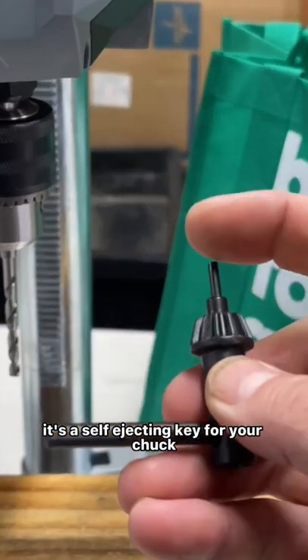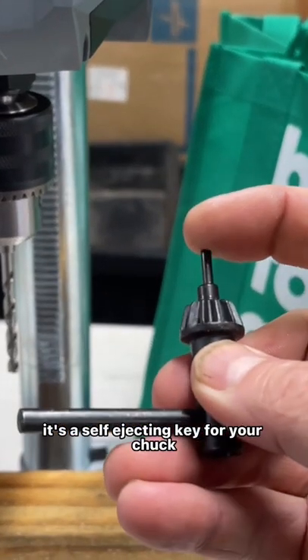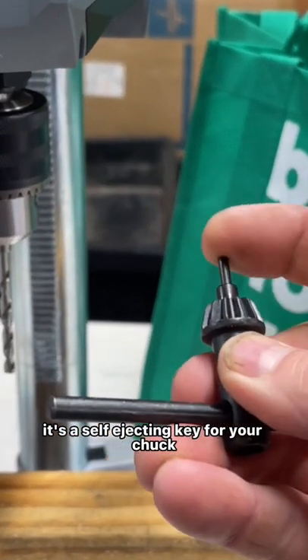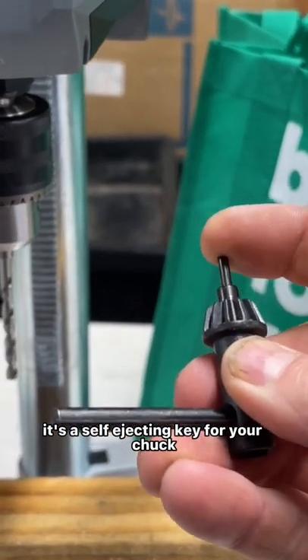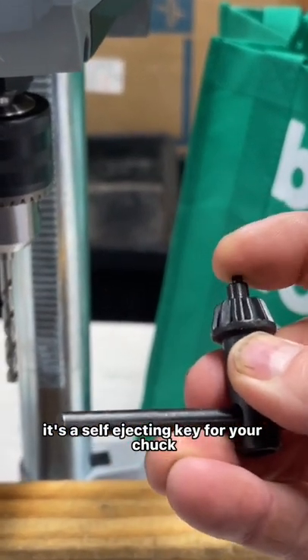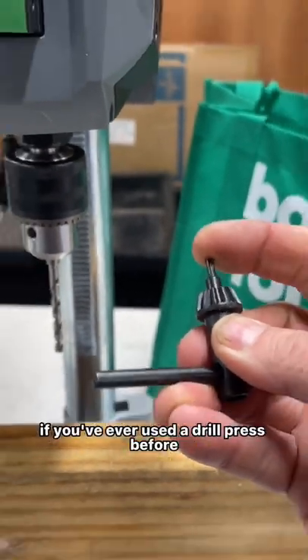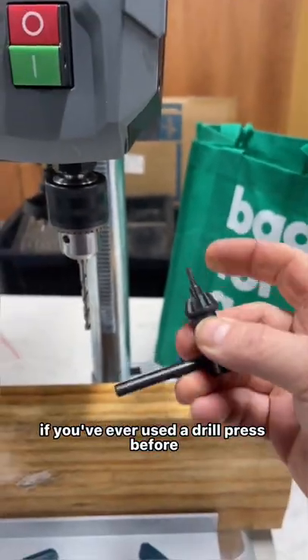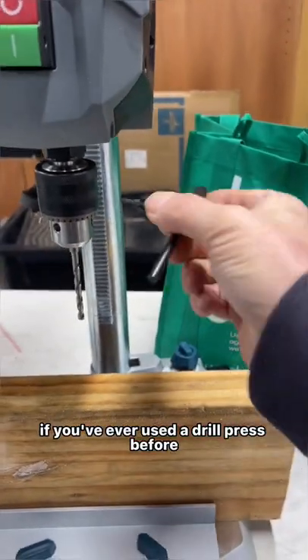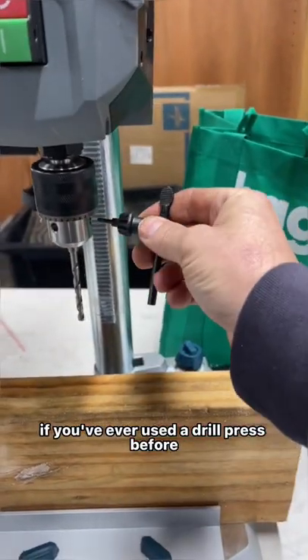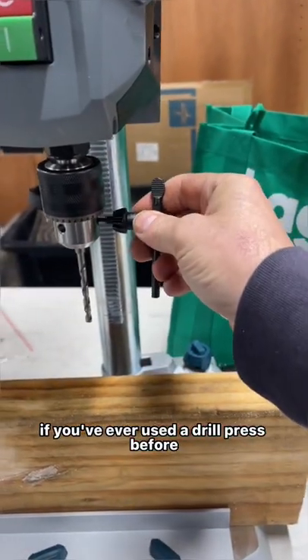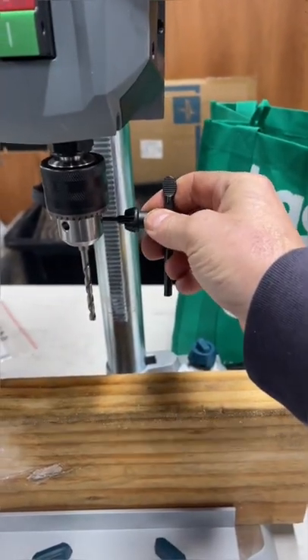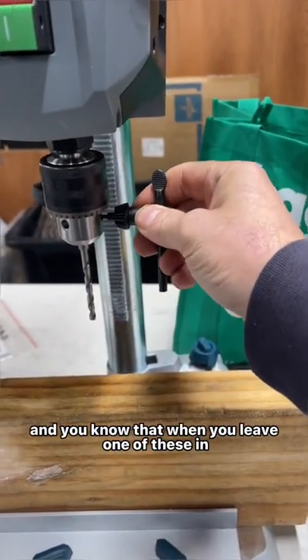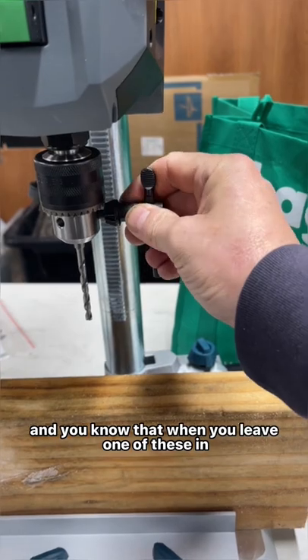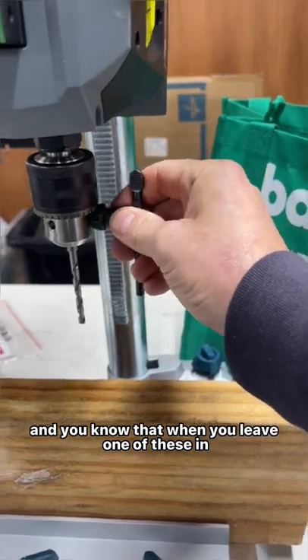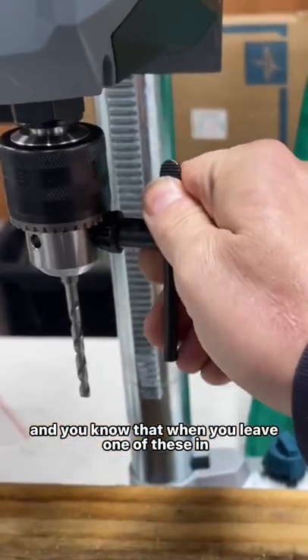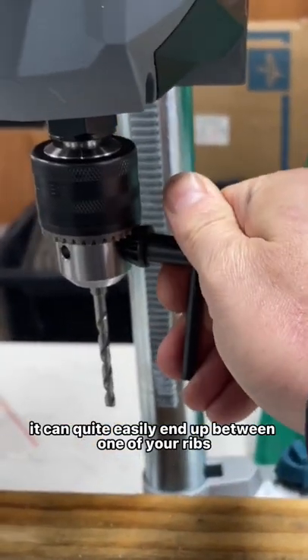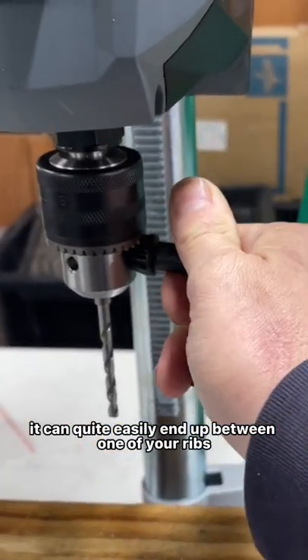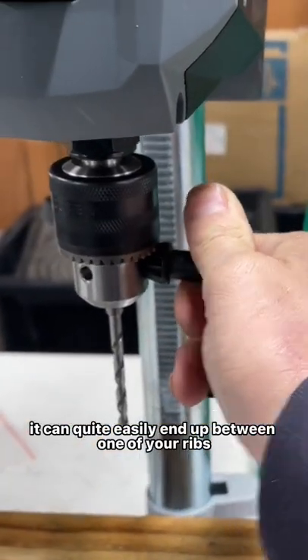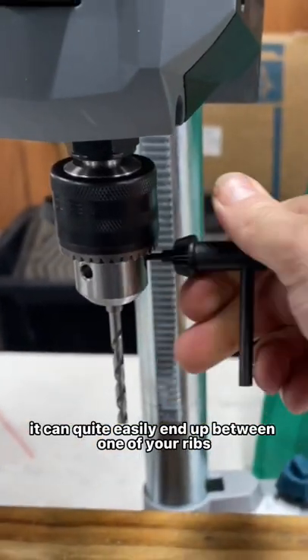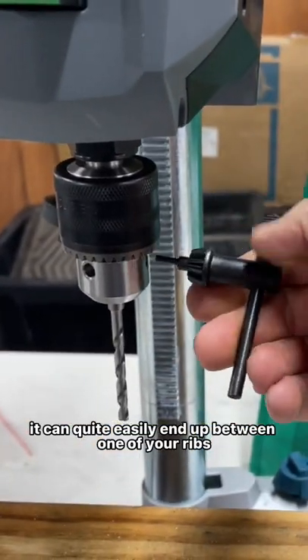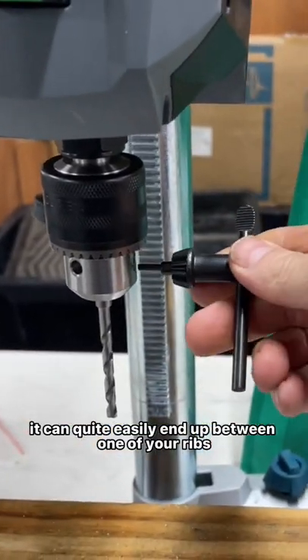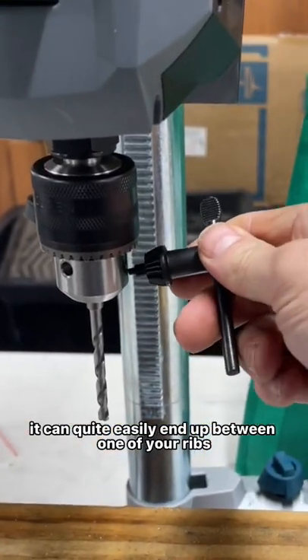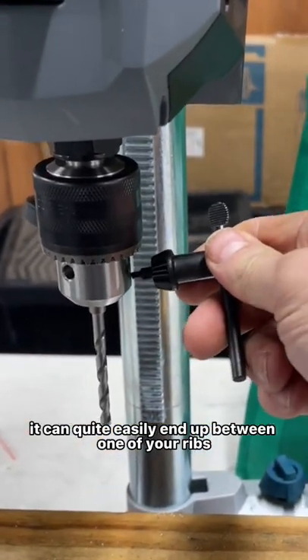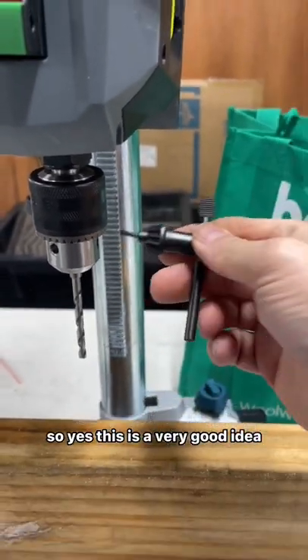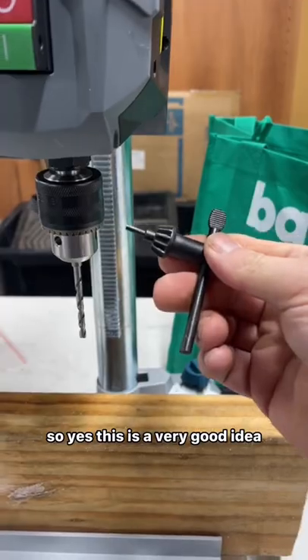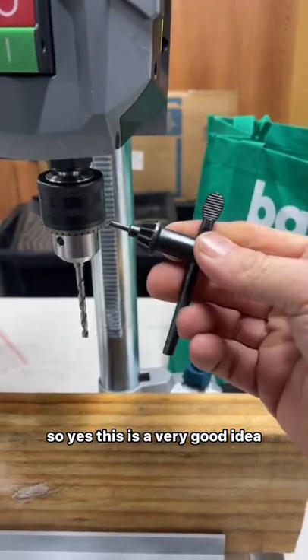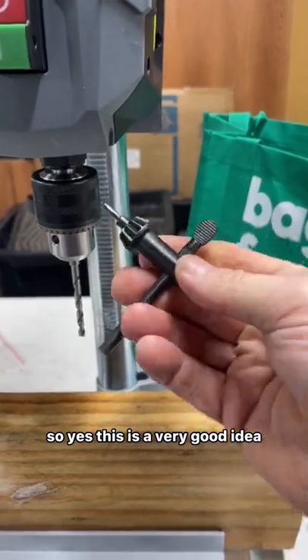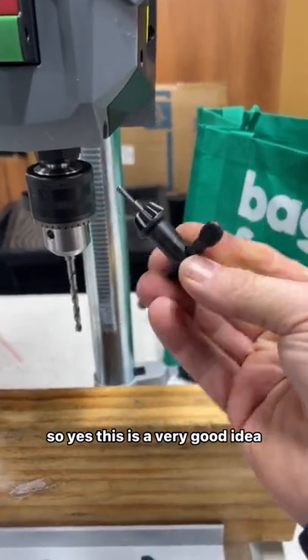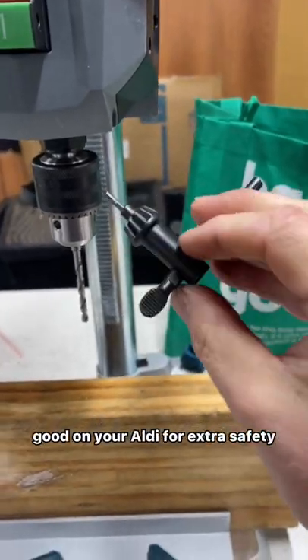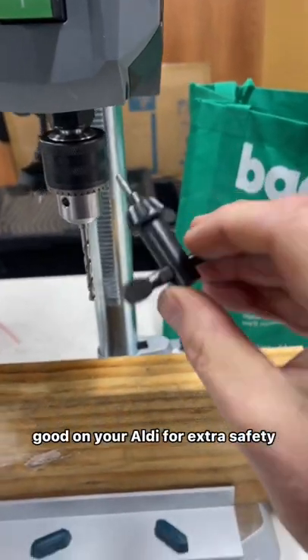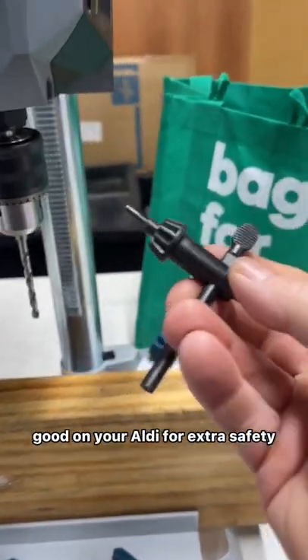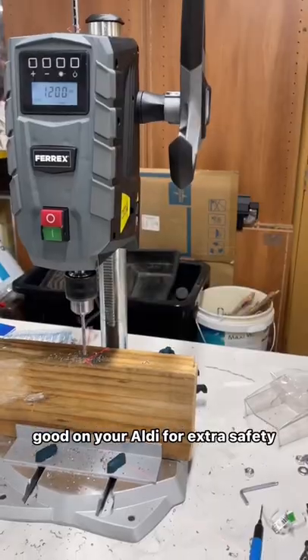It's a self-ejecting key for your chuck. If you've ever used a drill press before, you know that when you leave one of these in, it can quite easily end up between one of your ribs. So yes, this is a very good idea. Good on Audi for the extra safety.